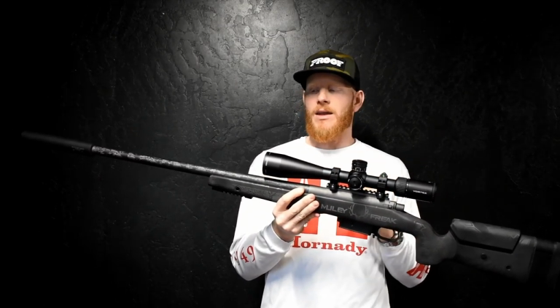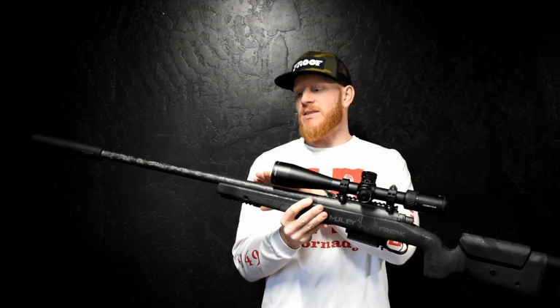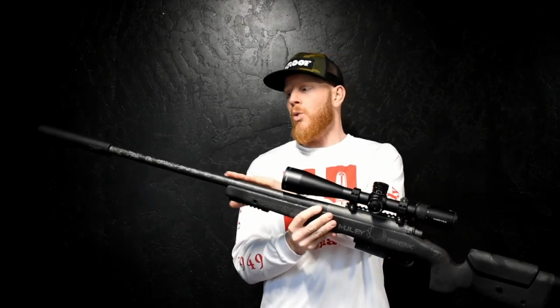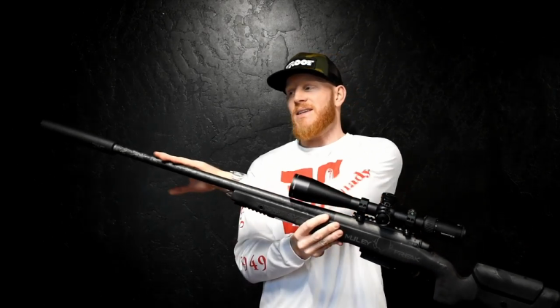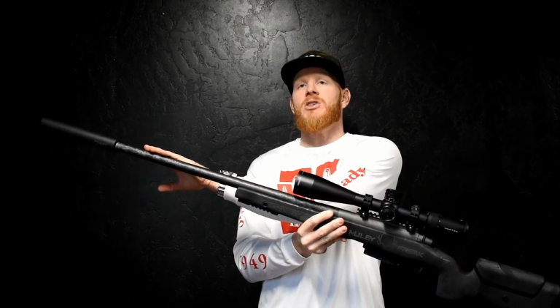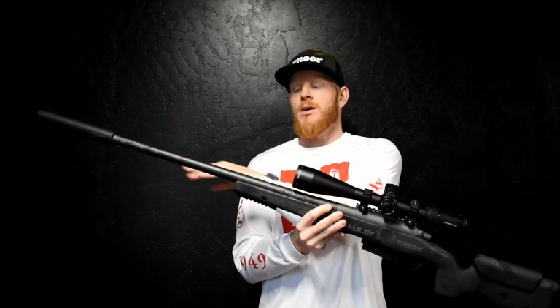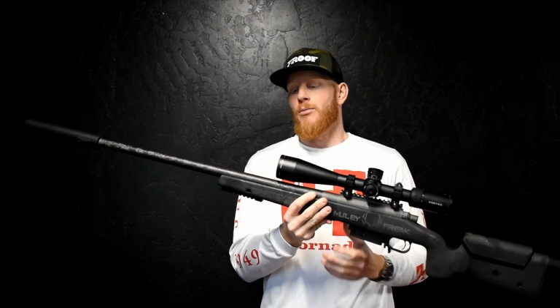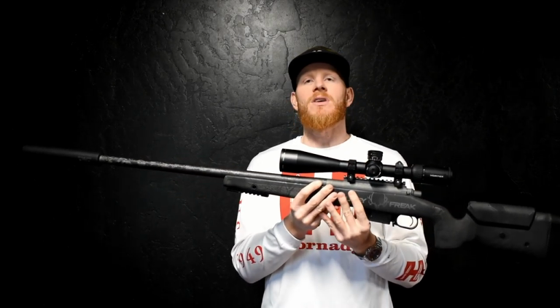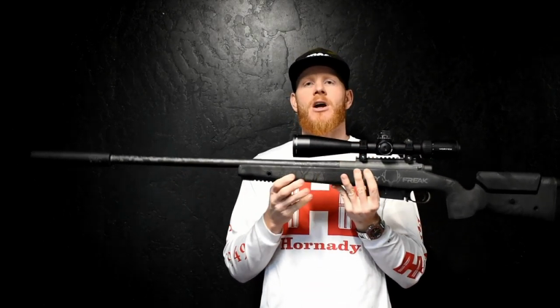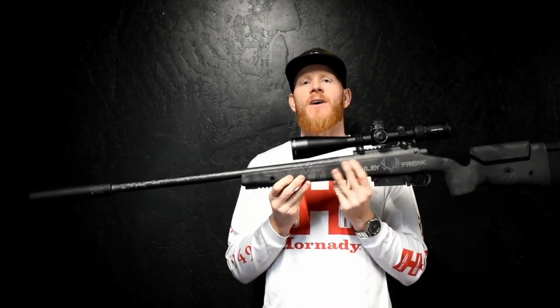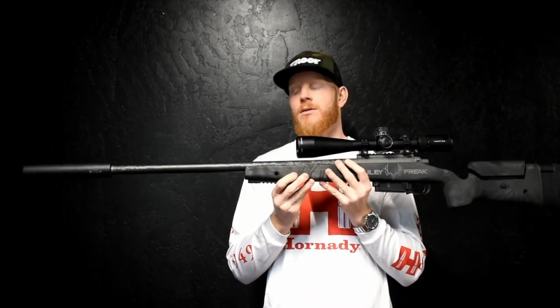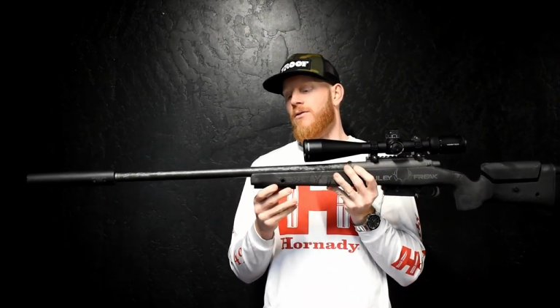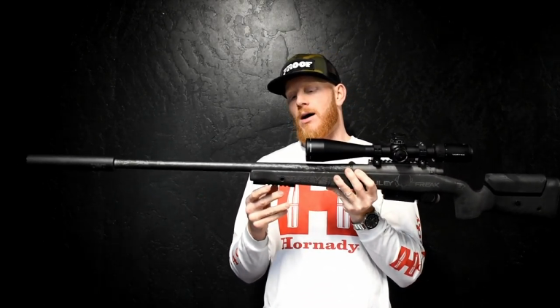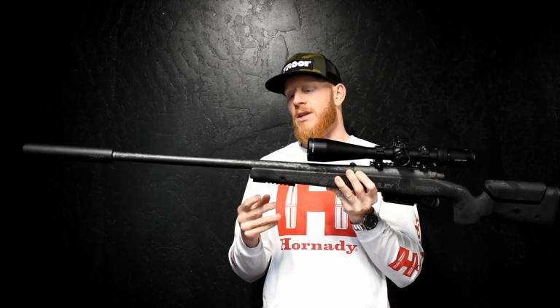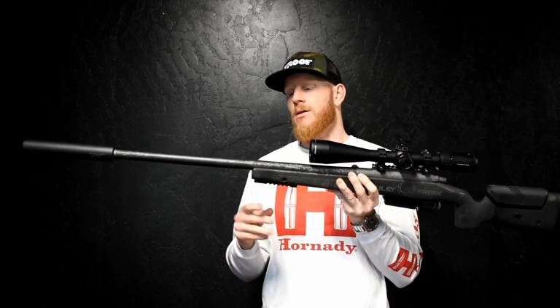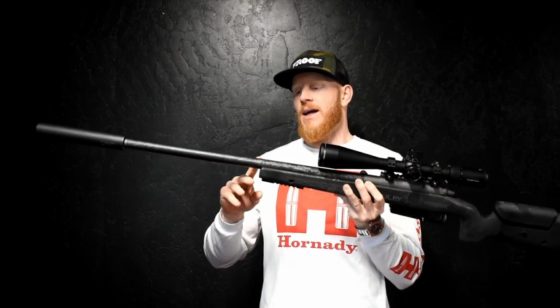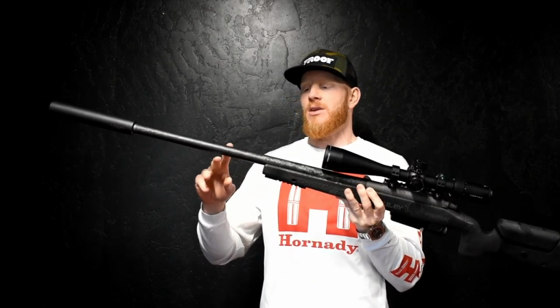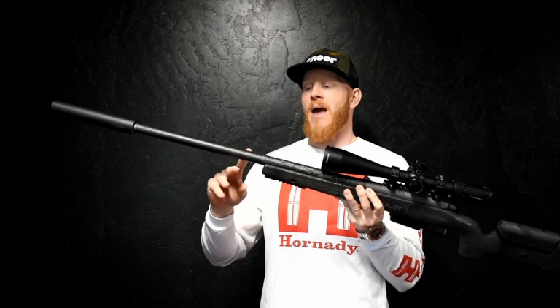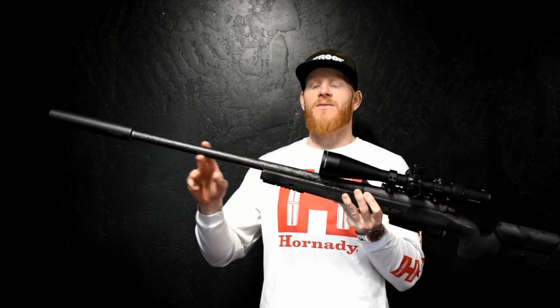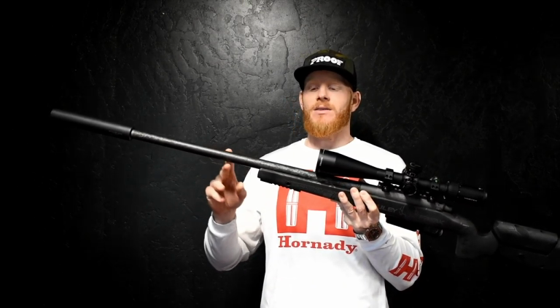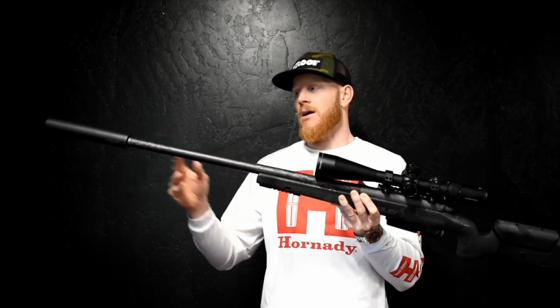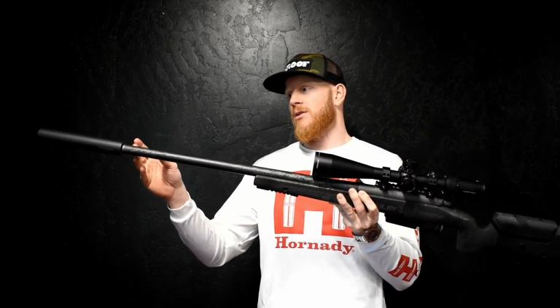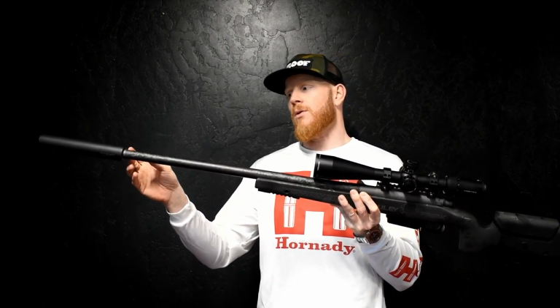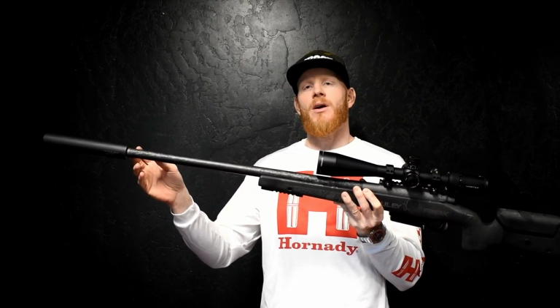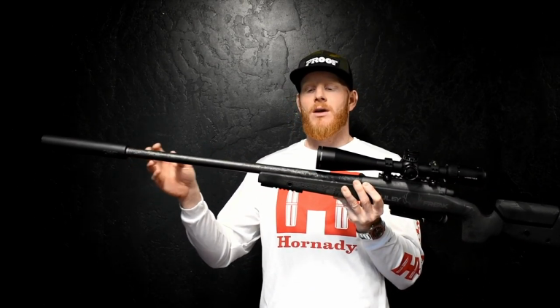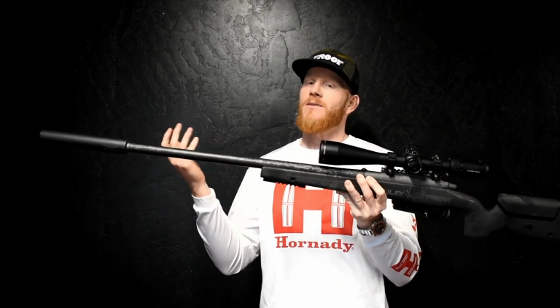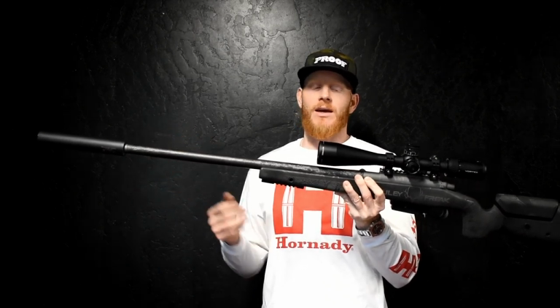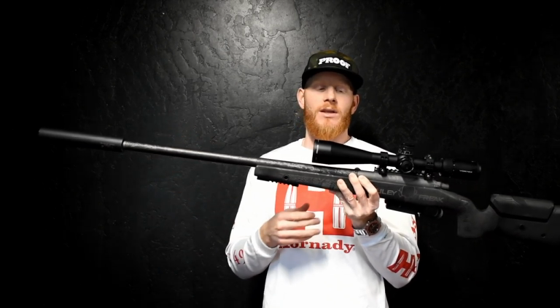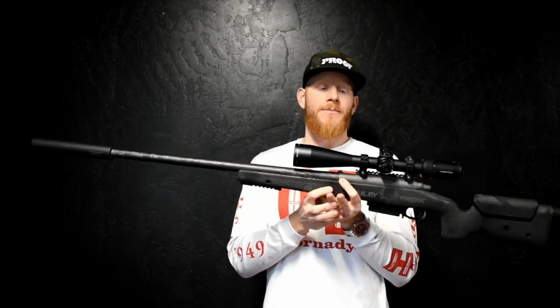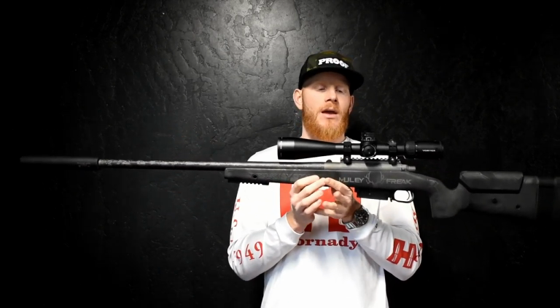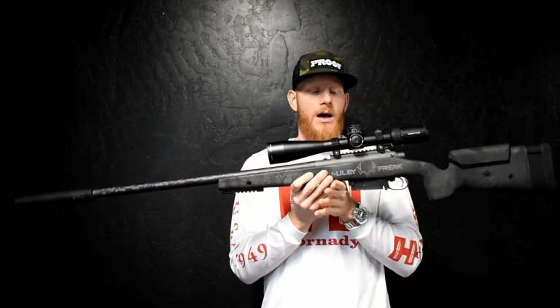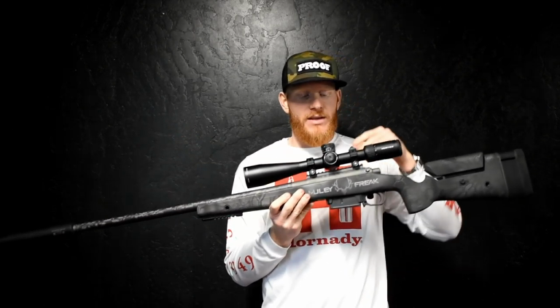There are some things you could do to lighten it up. This is a 26-inch Proof Research carbon fiber full Sendero barrel, and that's going to be three pounds five ounces. If you went with a 24-inch barrel you'd obviously cut some weight there.